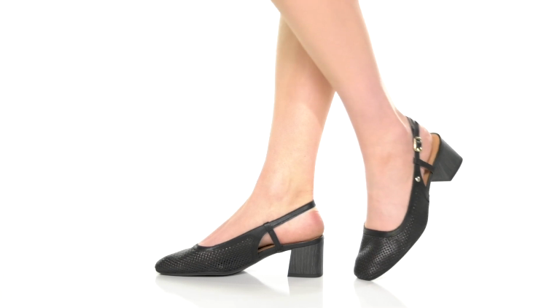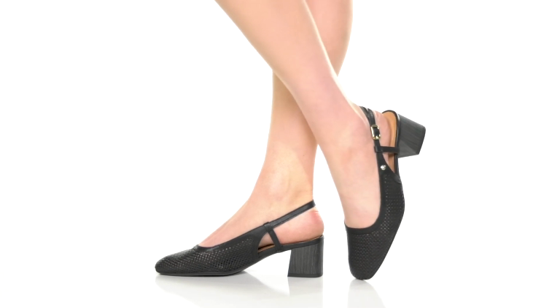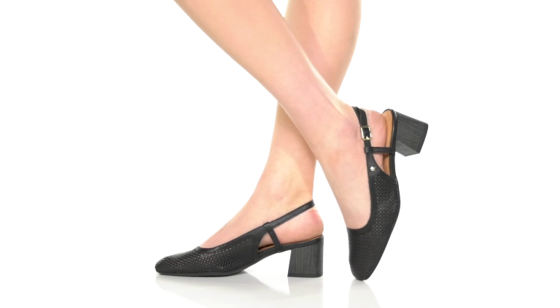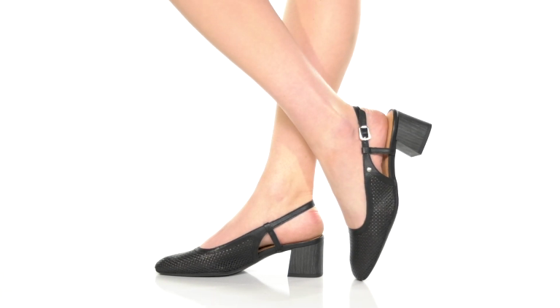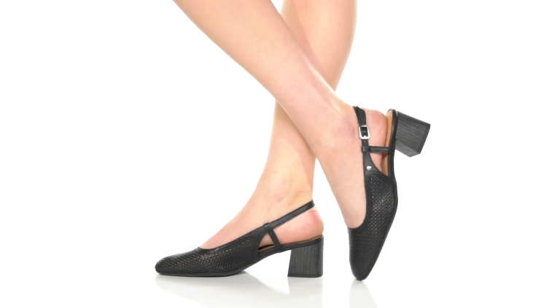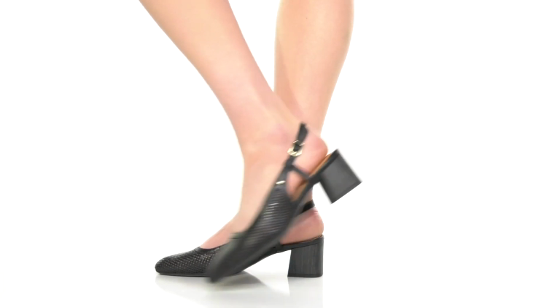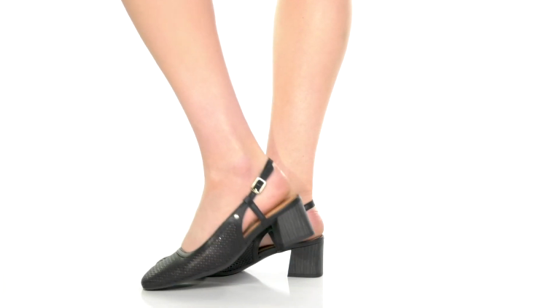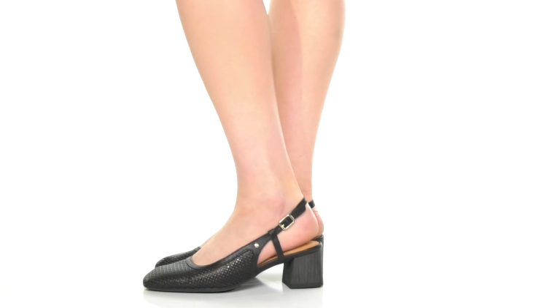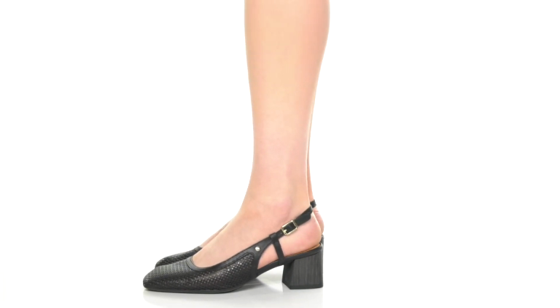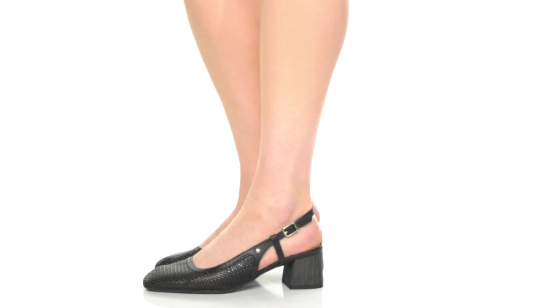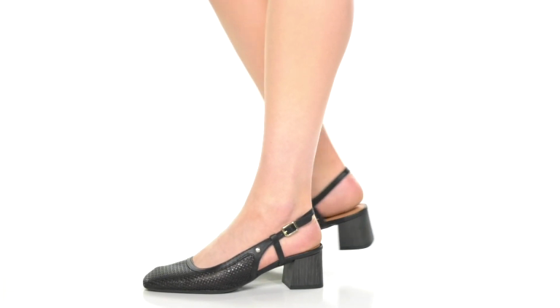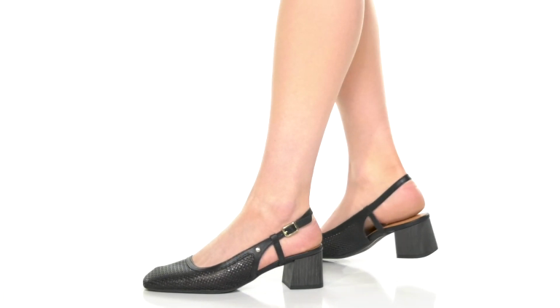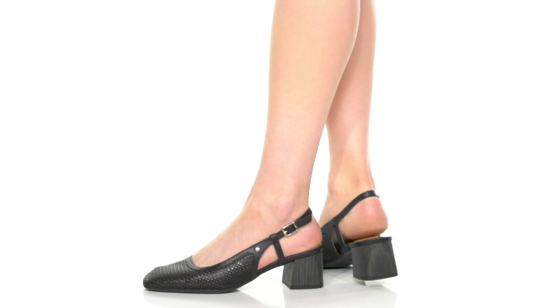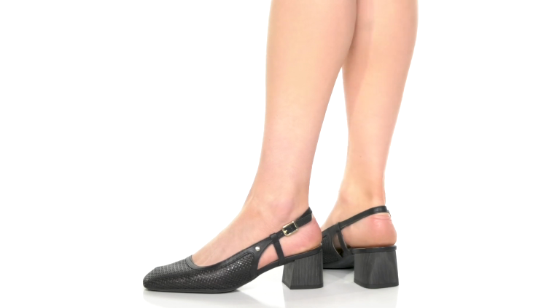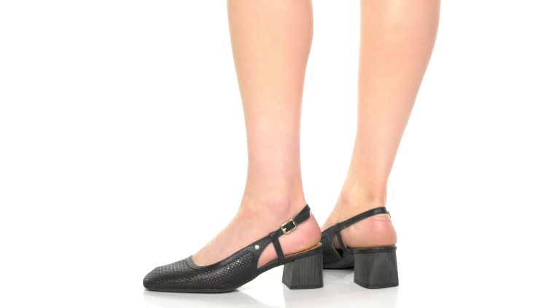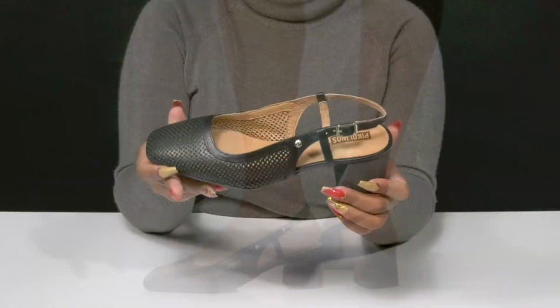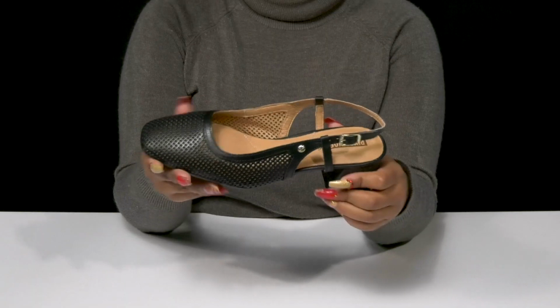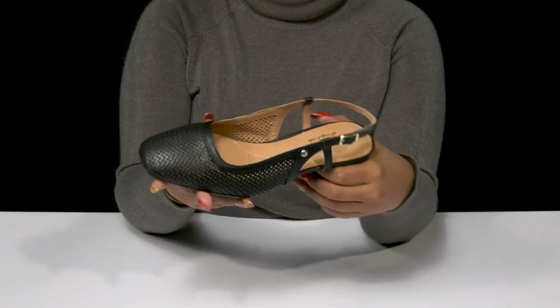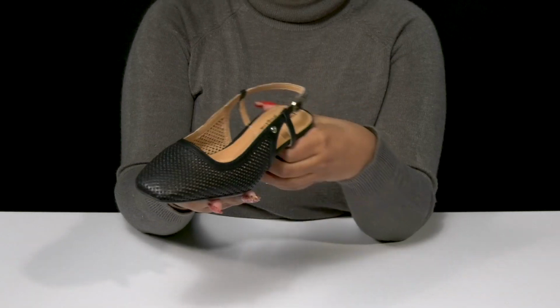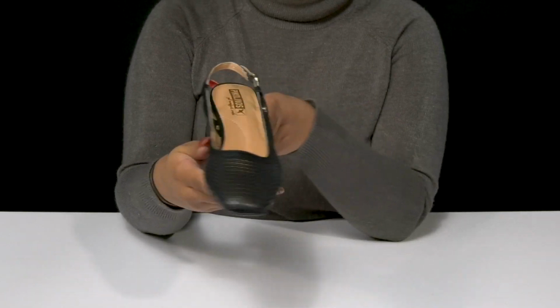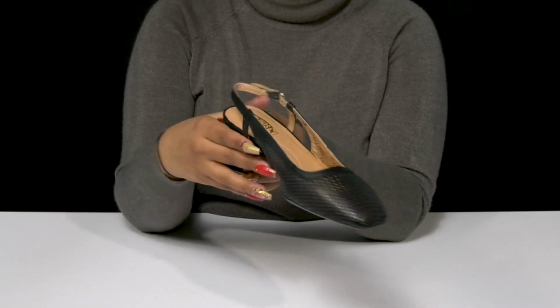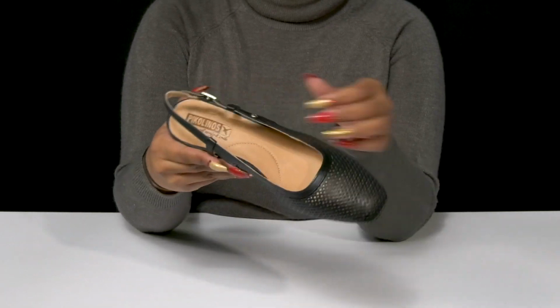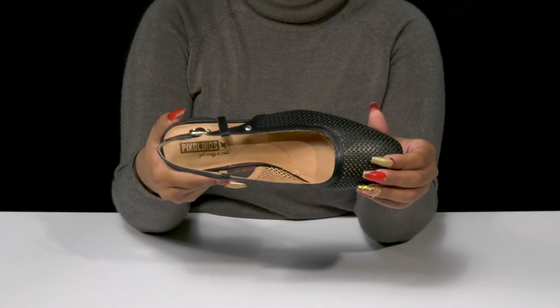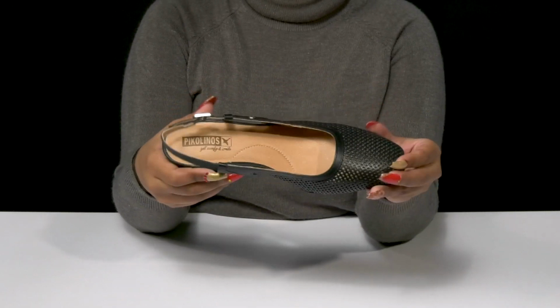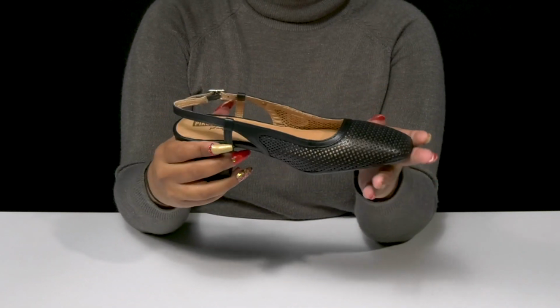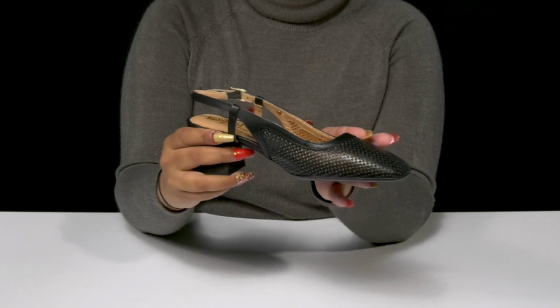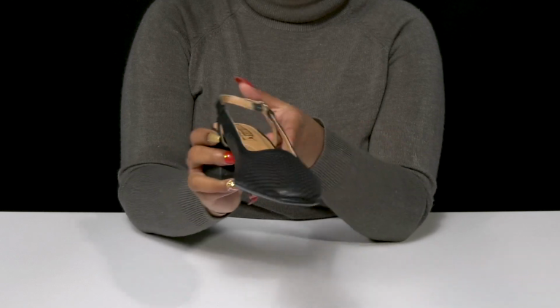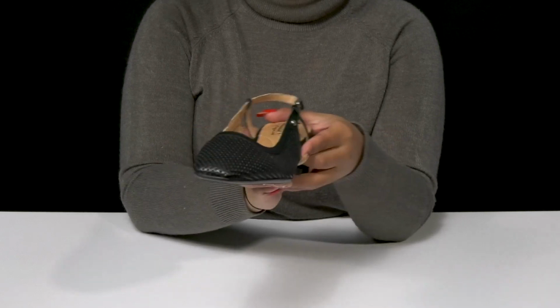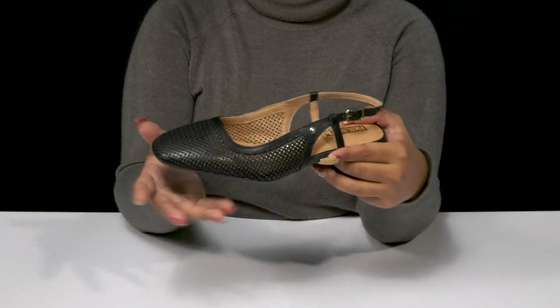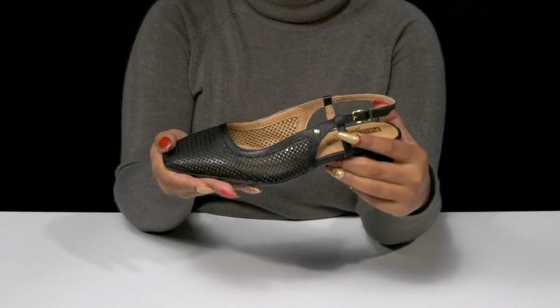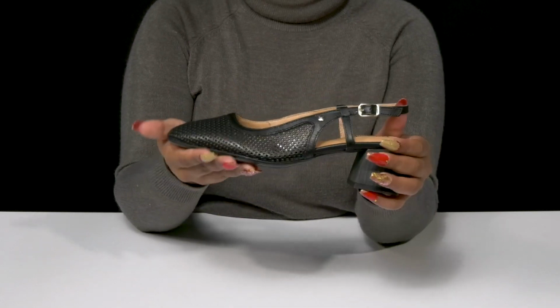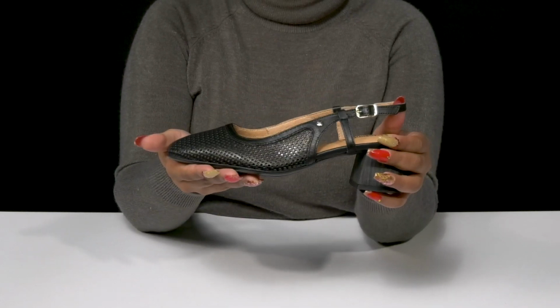Rock a modern look by stepping out in these heels by Pico Linos. This leather upper has some cutouts all over, giving you a ton of breathability and some added detail to this otherwise simple silhouette.